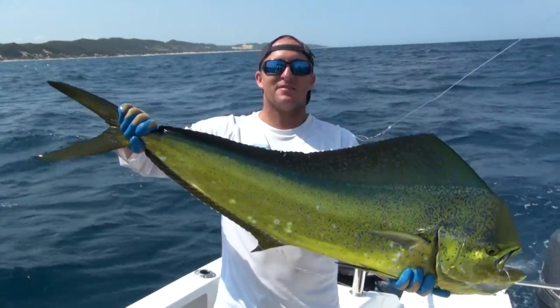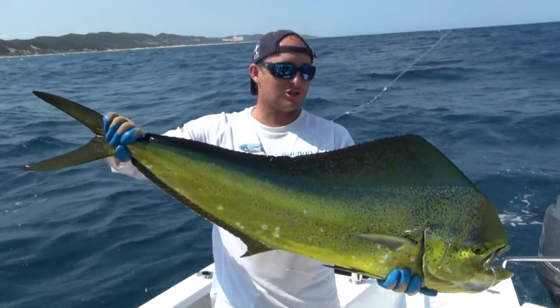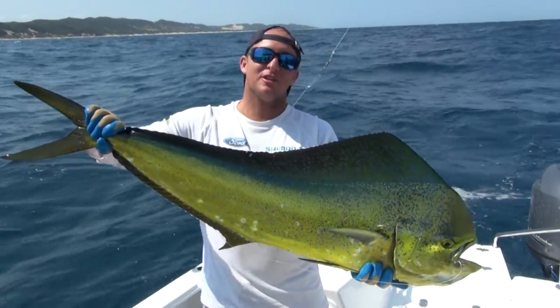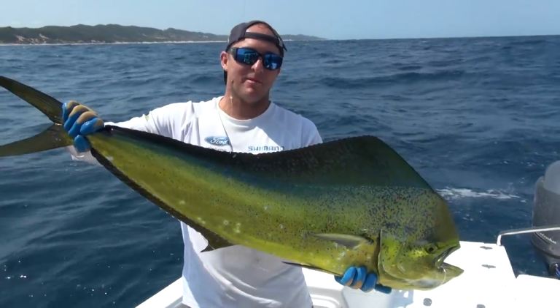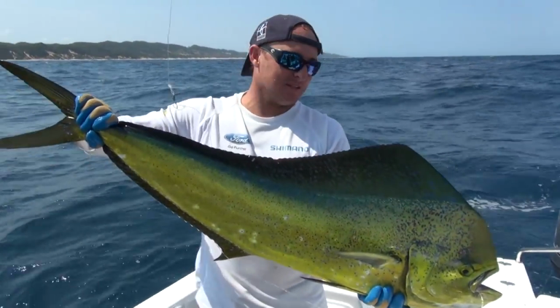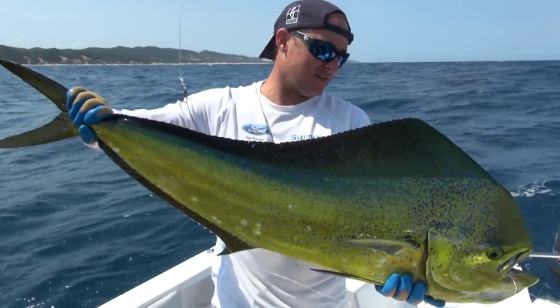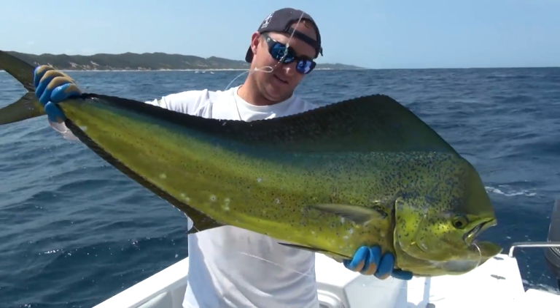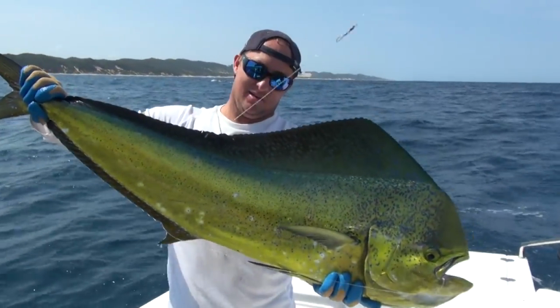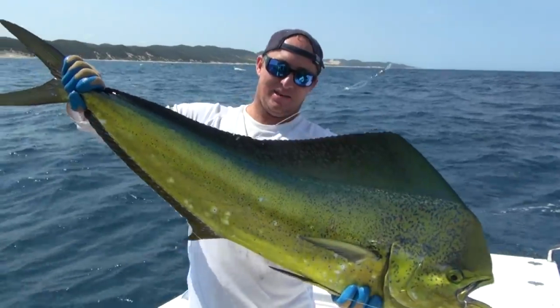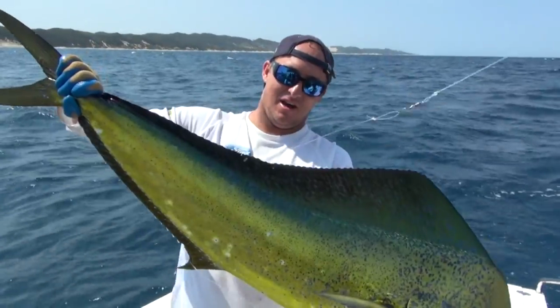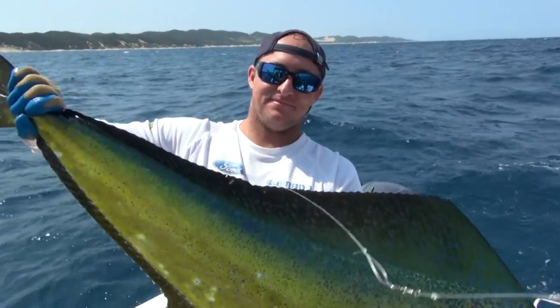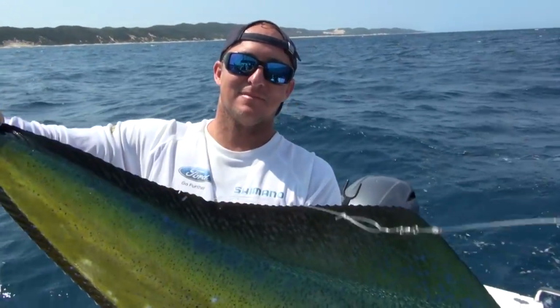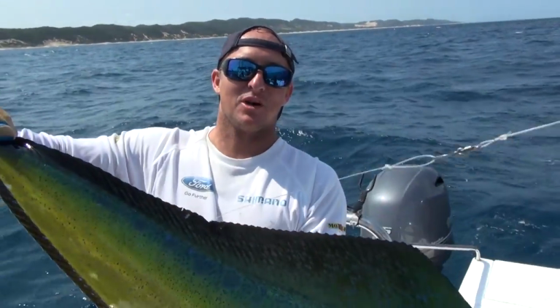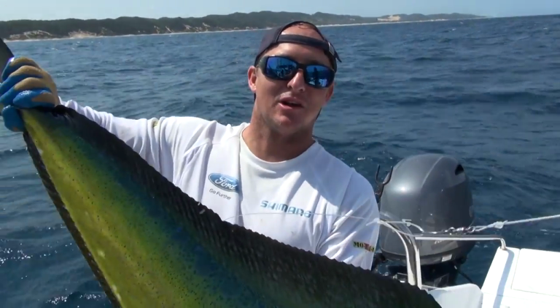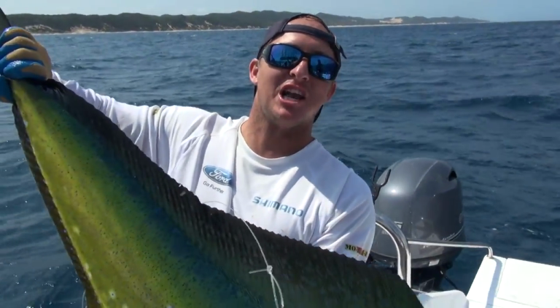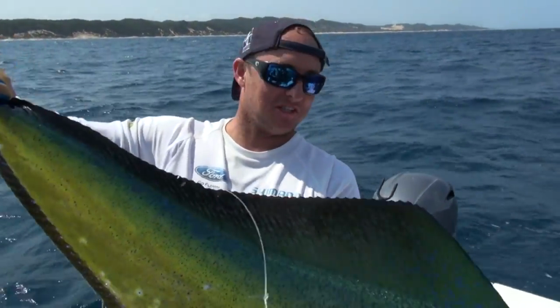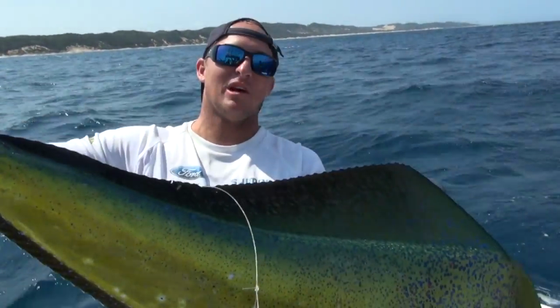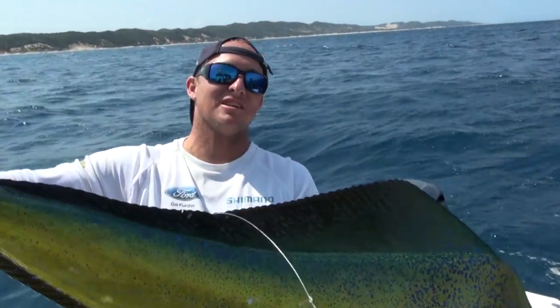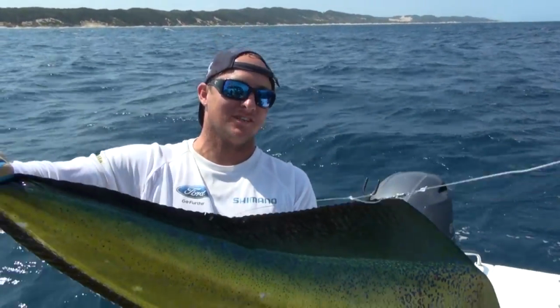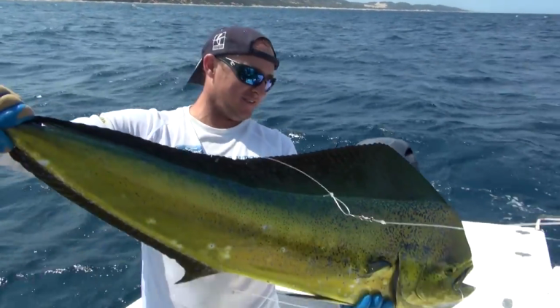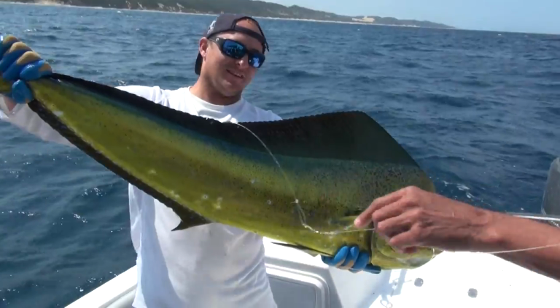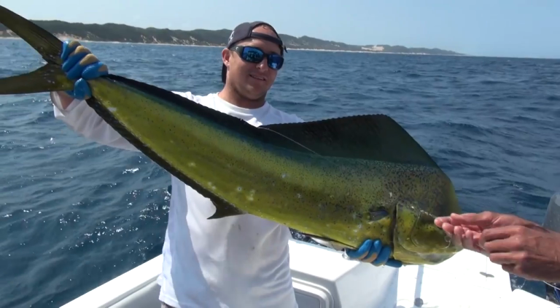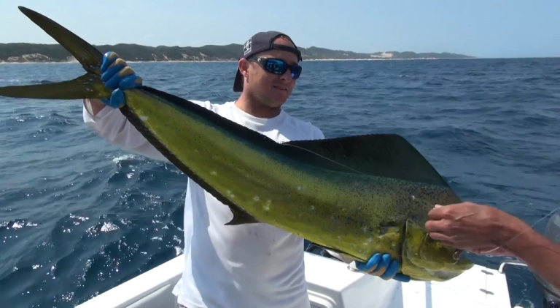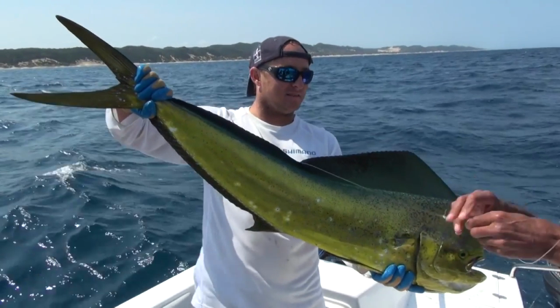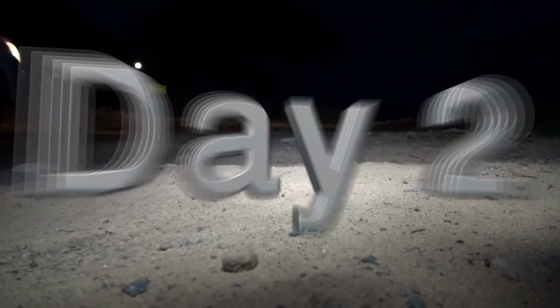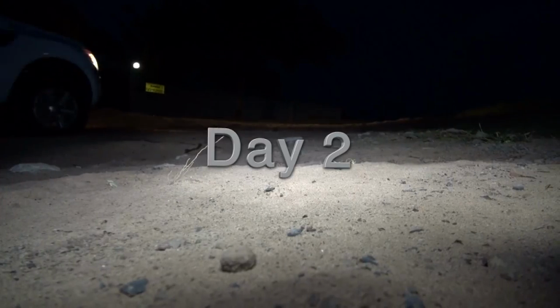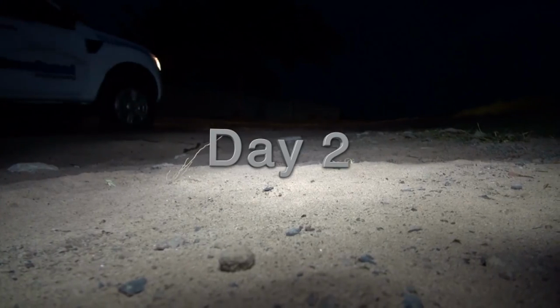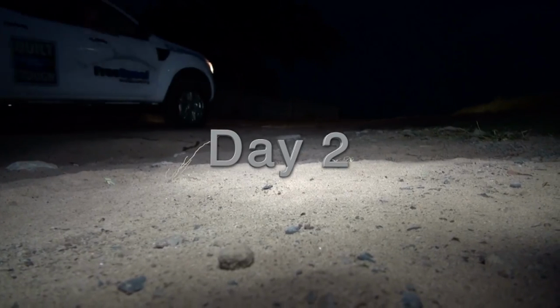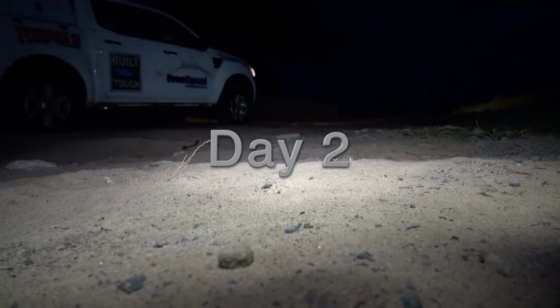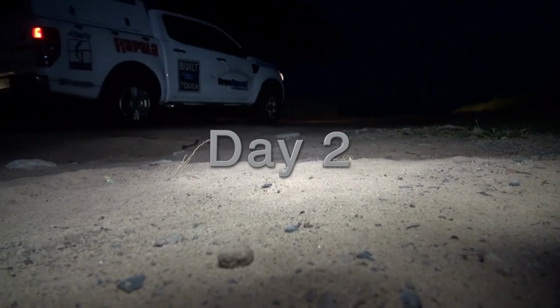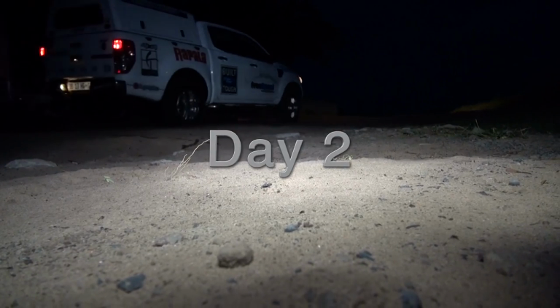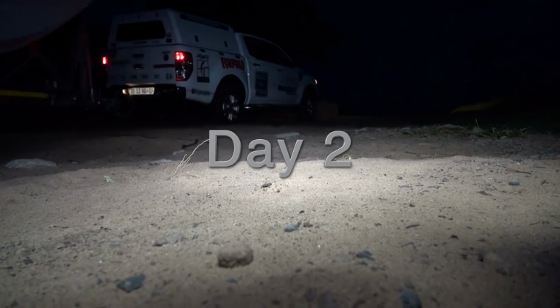Very hard to grab at the boat, but yeah, makes it more exciting when you're looking at it. Two!